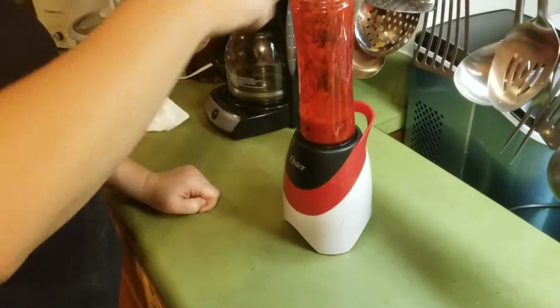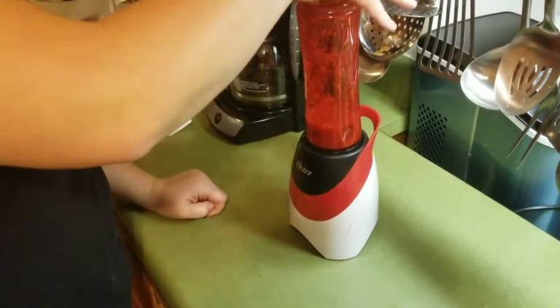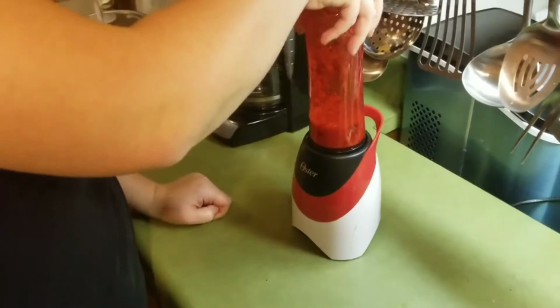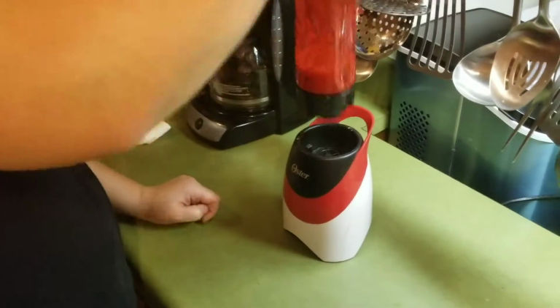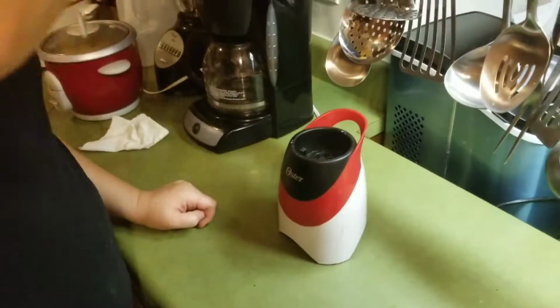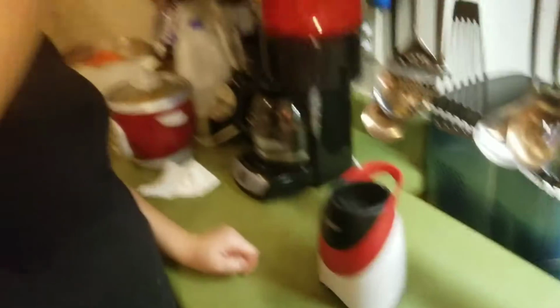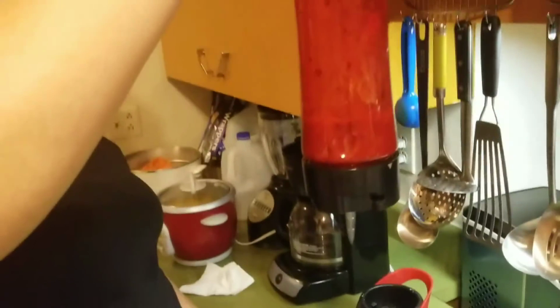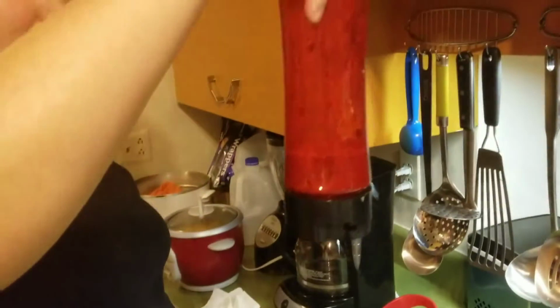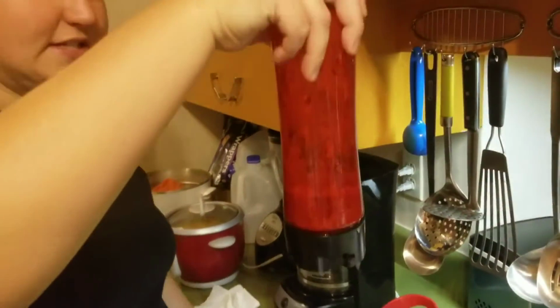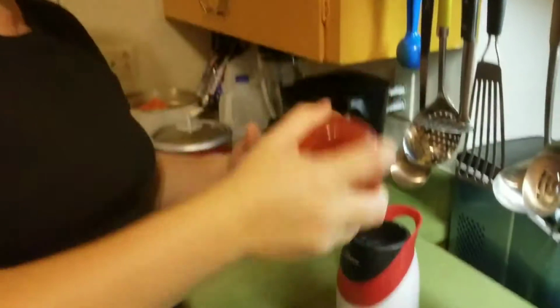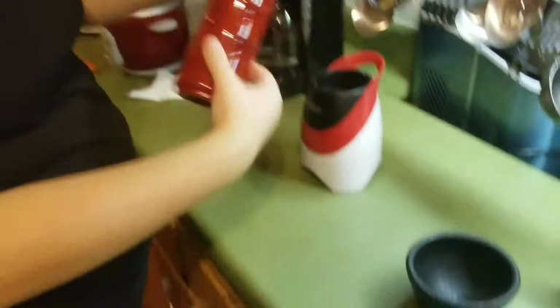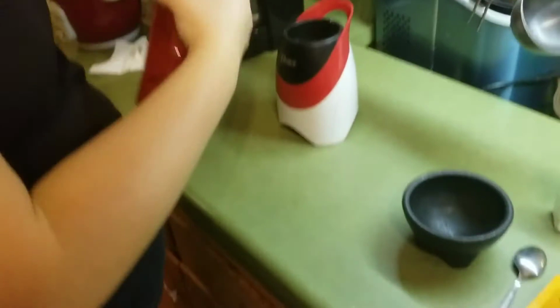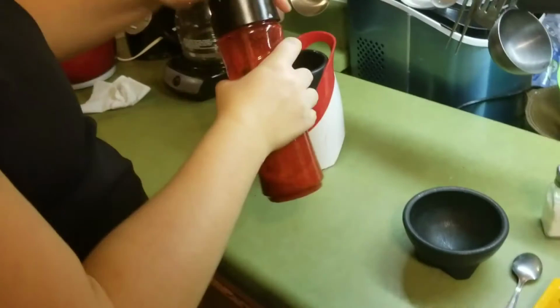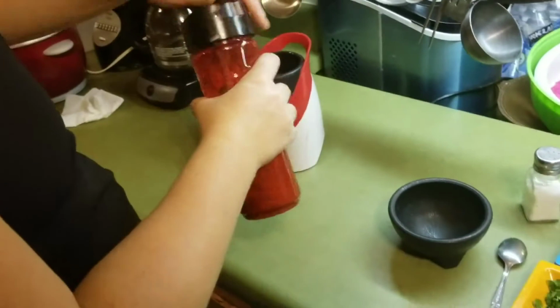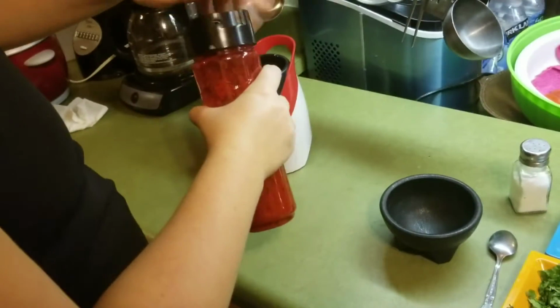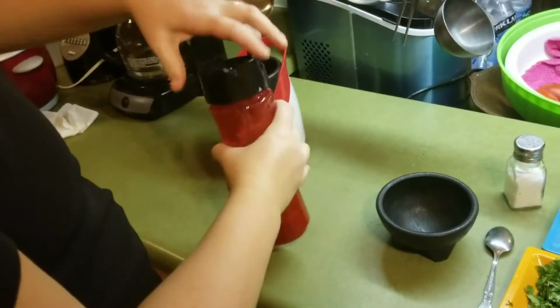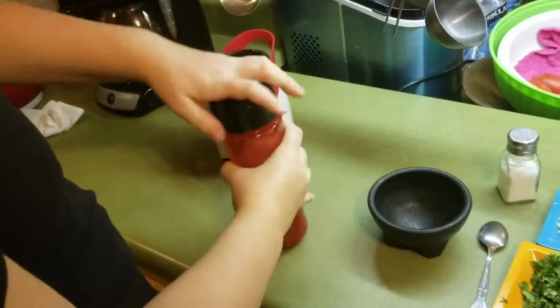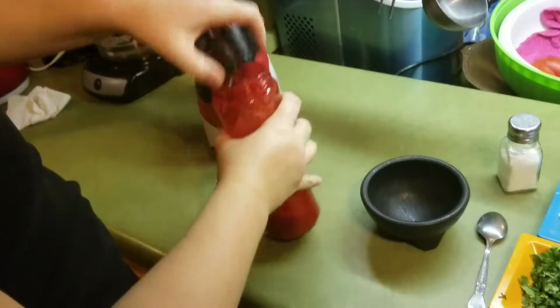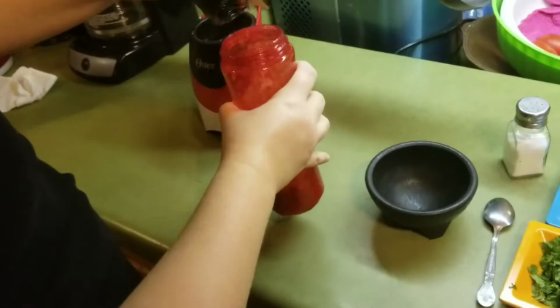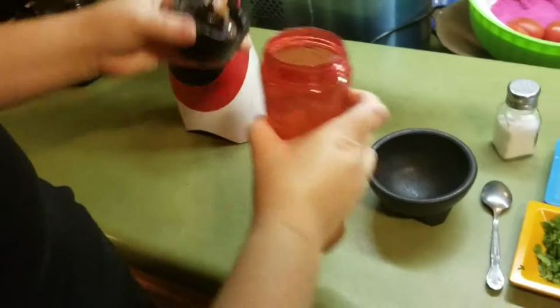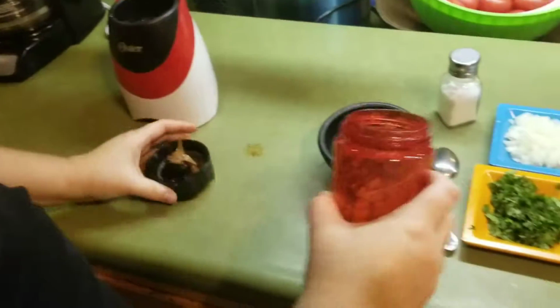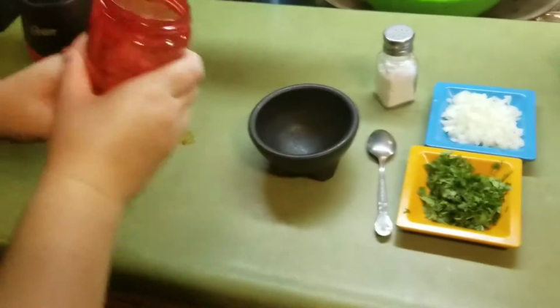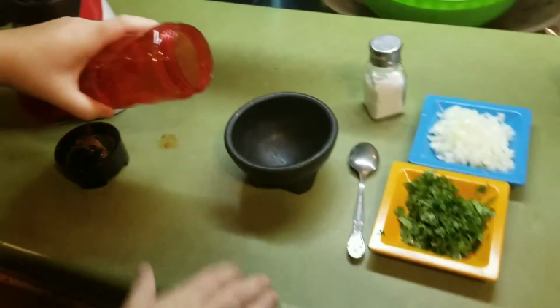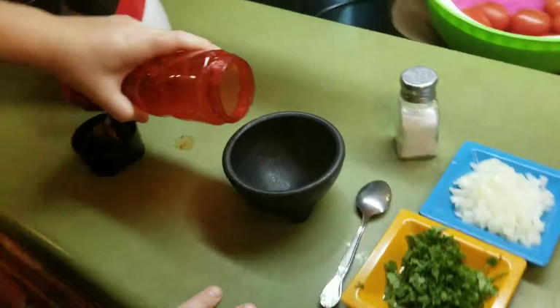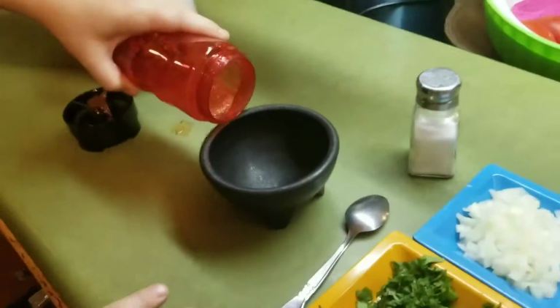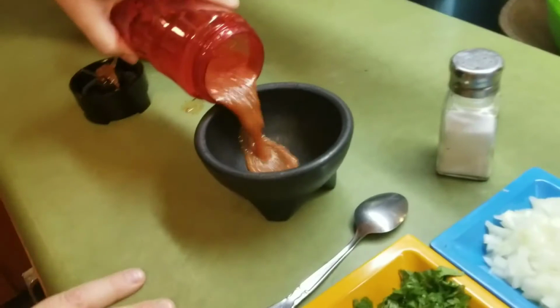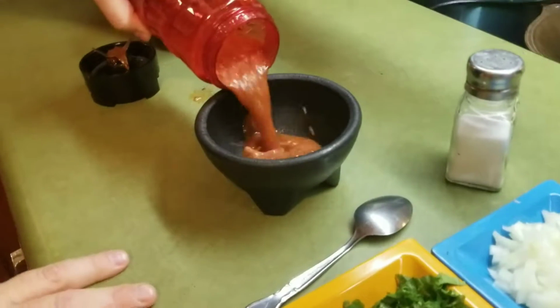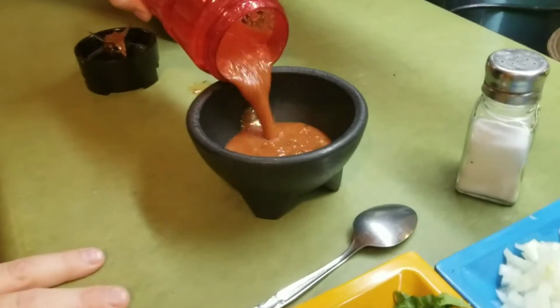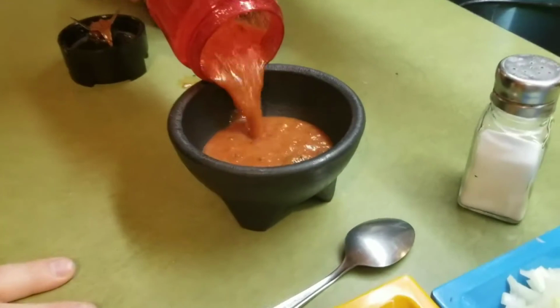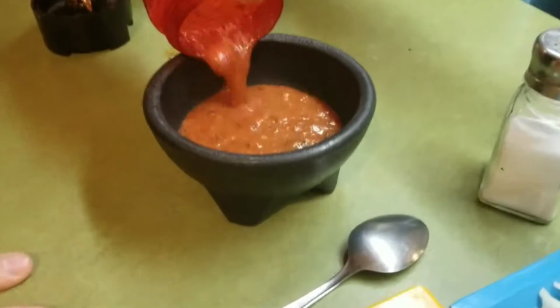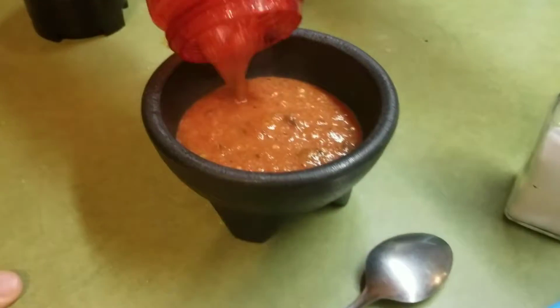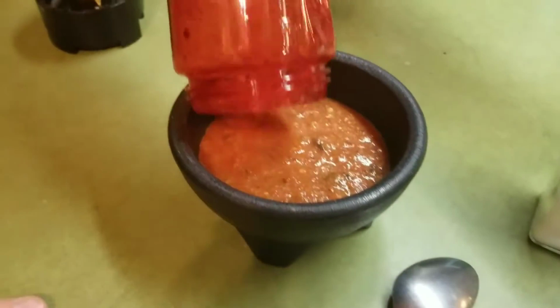Now it's done blending. It only took about 30 seconds — not long at all. We're just going to pour it right into our bowl.